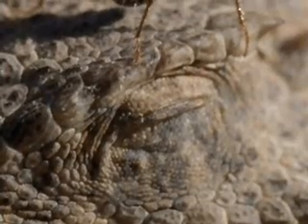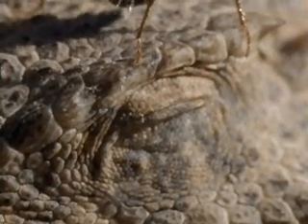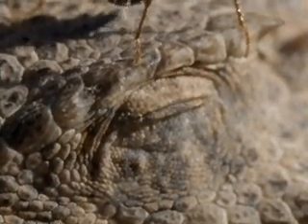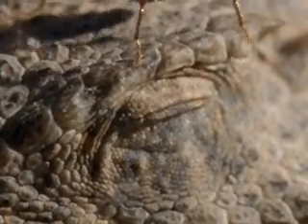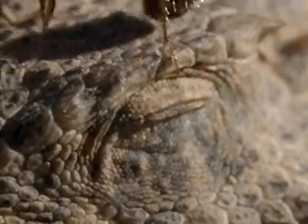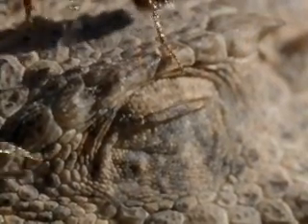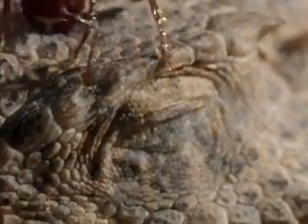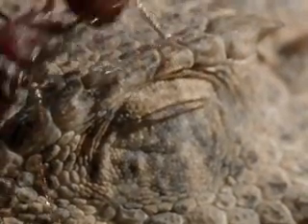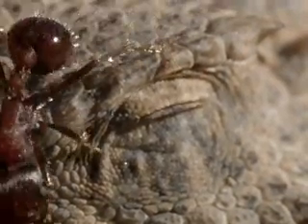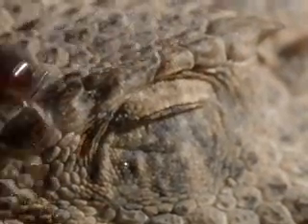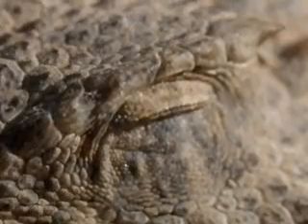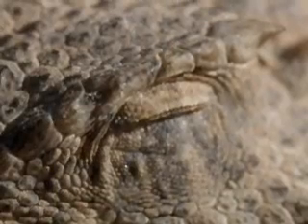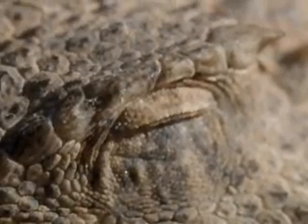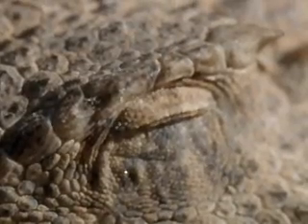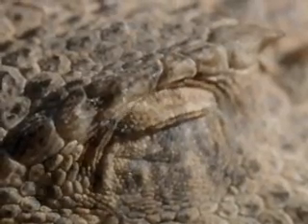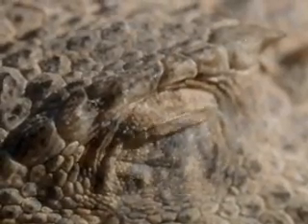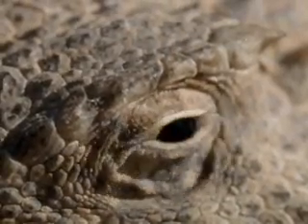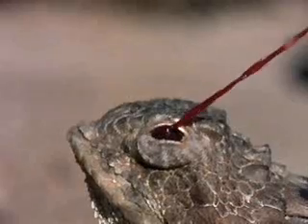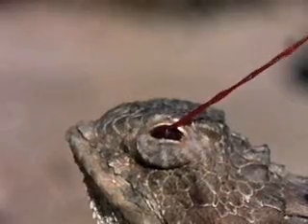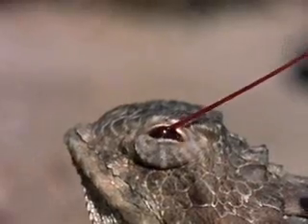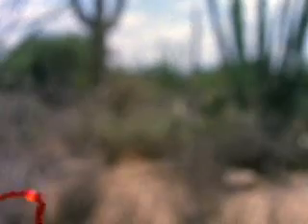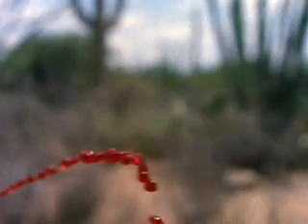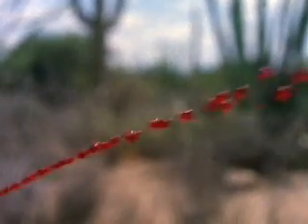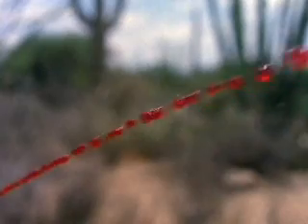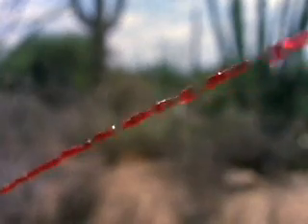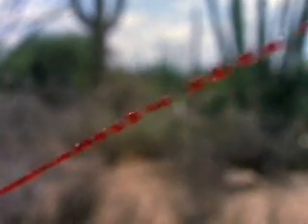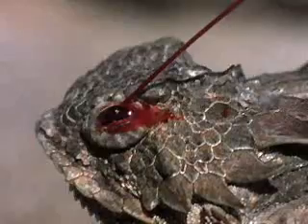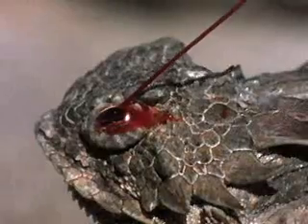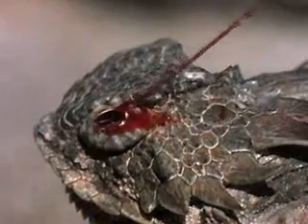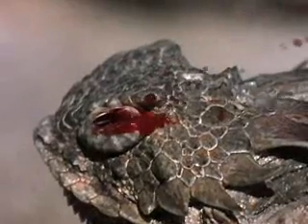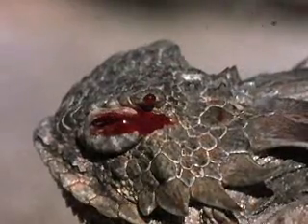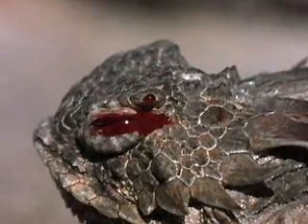You're about to witness one of the most bizarre pieces of defensive weaponry ever devised by Mother Nature. Has there ever been a weirder use of an eye socket? Or of blood?